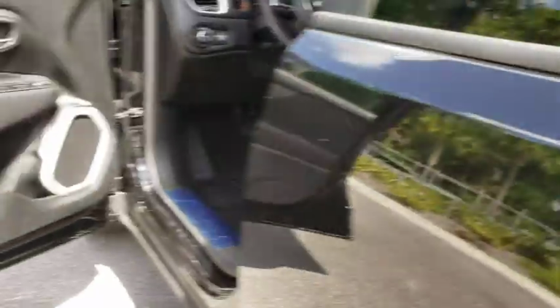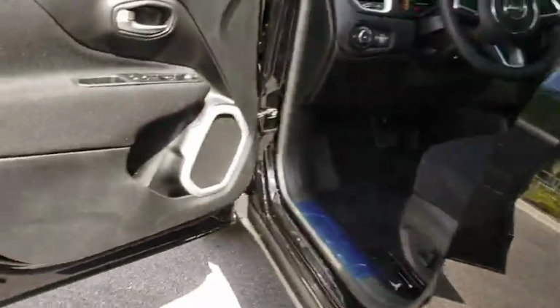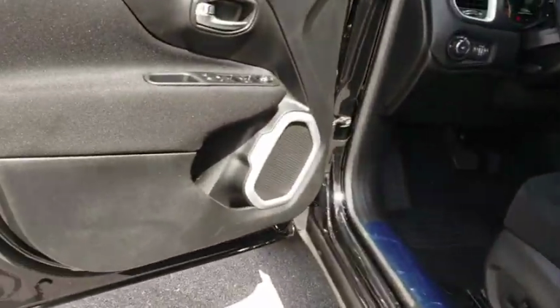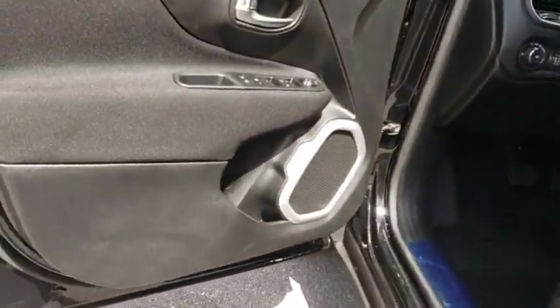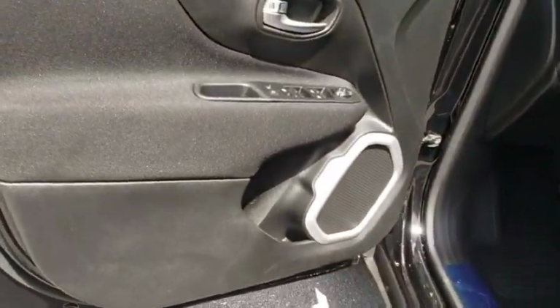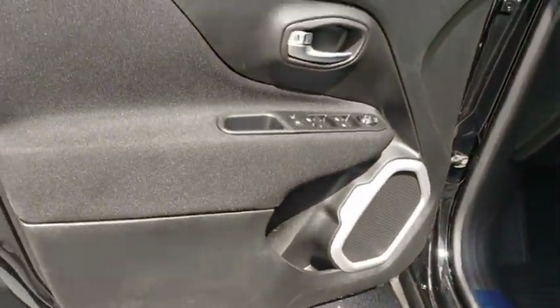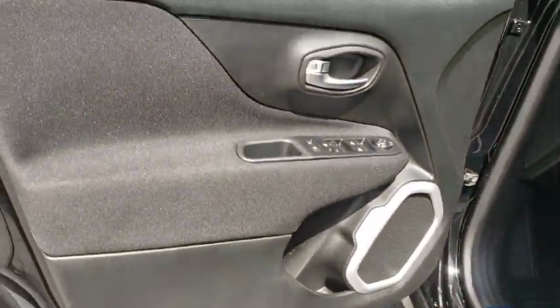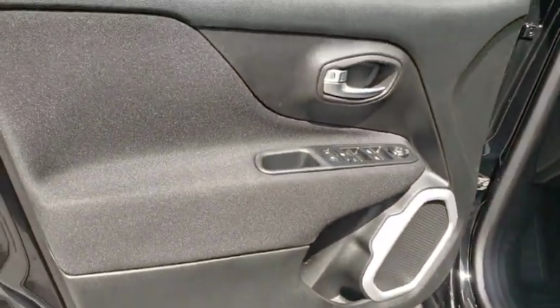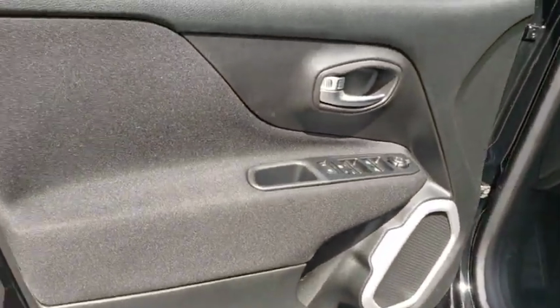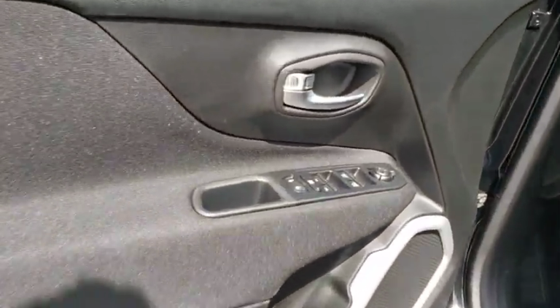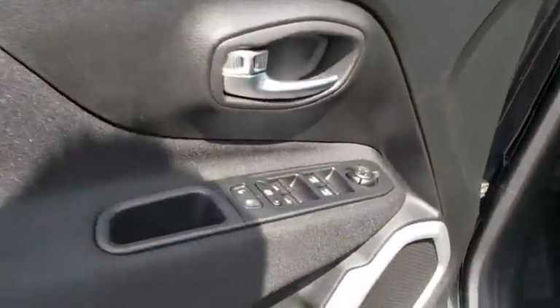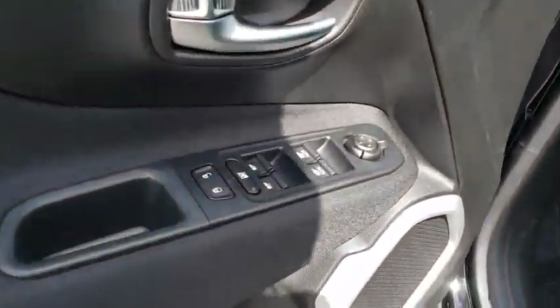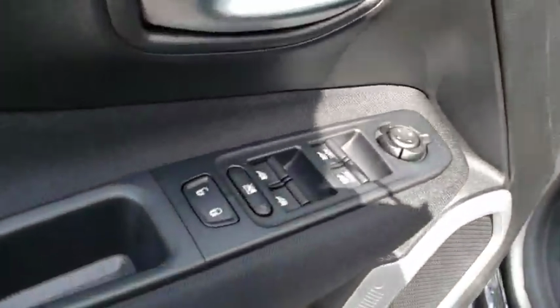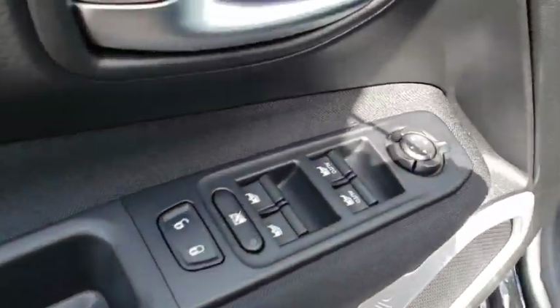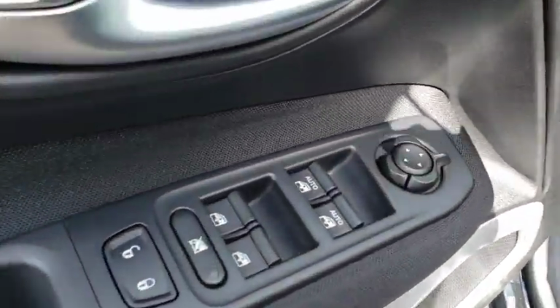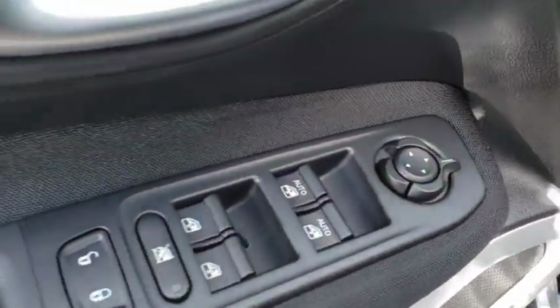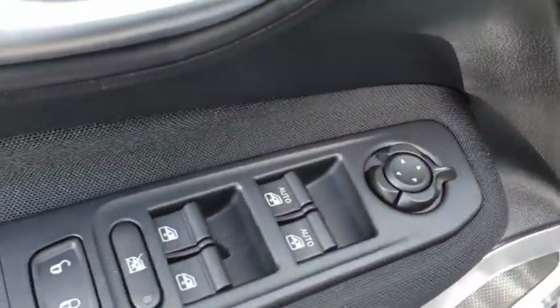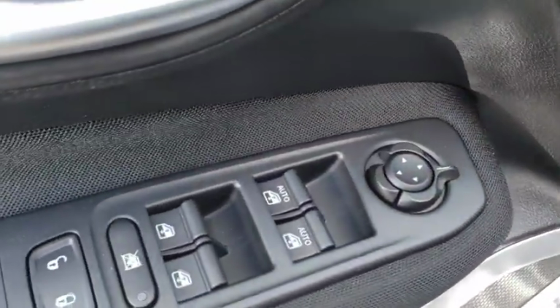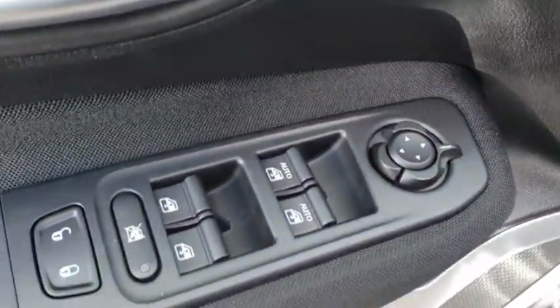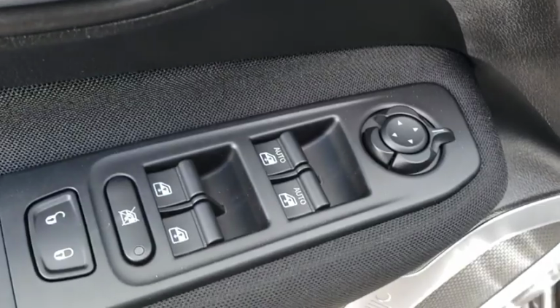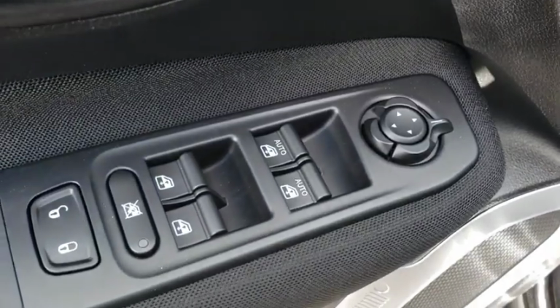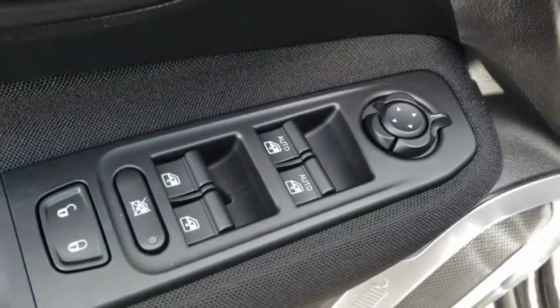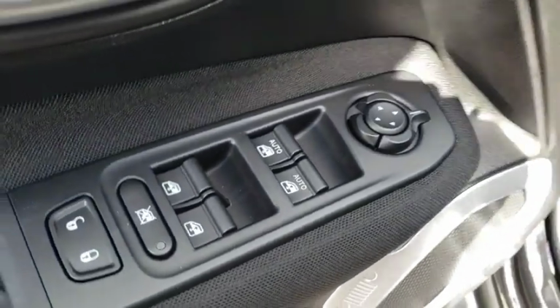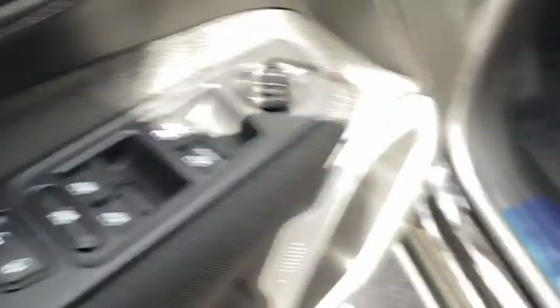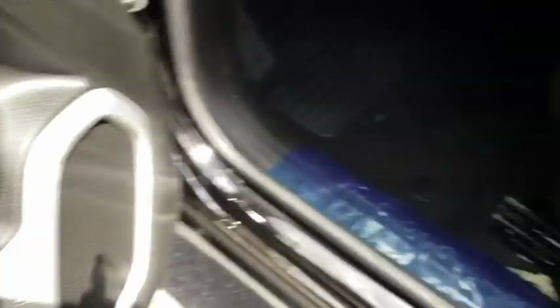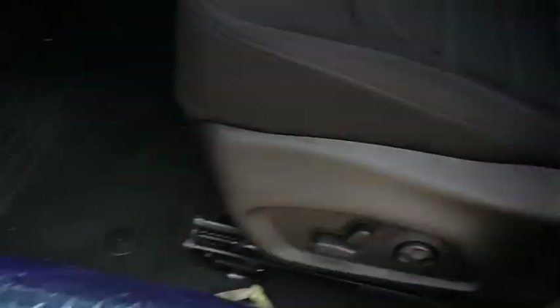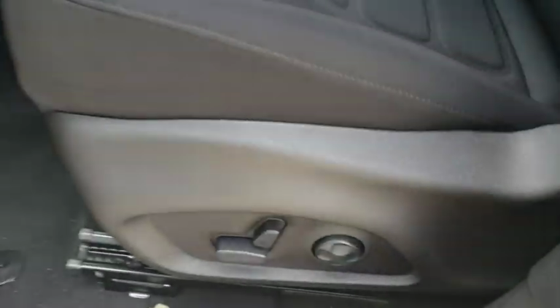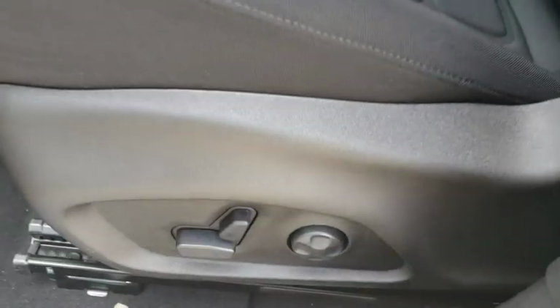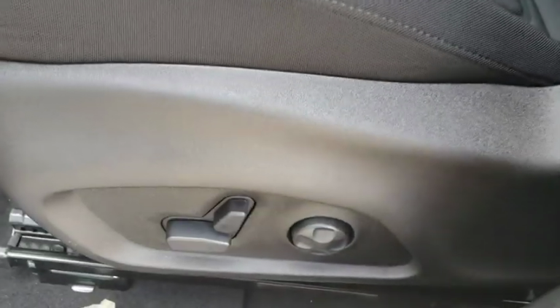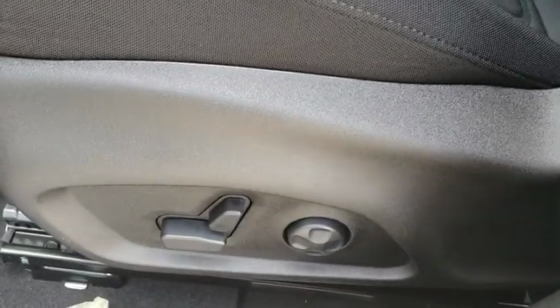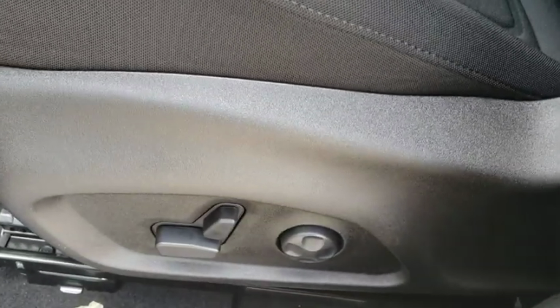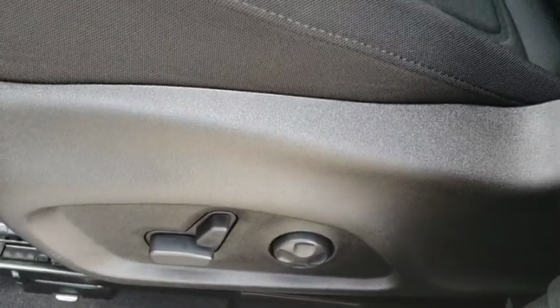Overhead console, remote keyless entry, panic alarm, tachometer, rear window wiper, front bucket seats. Come see the car for yourself.